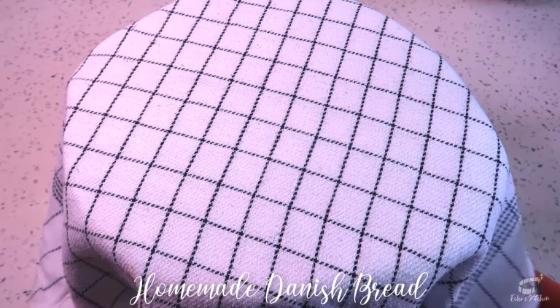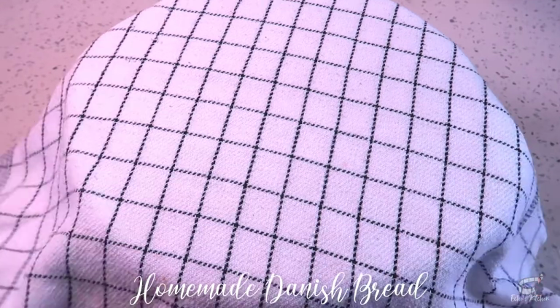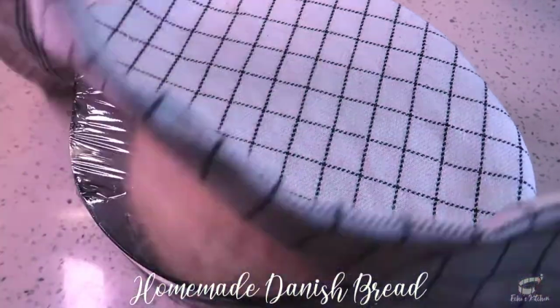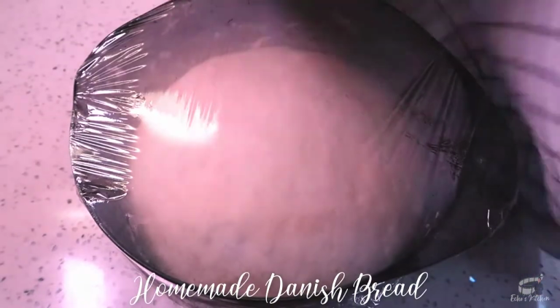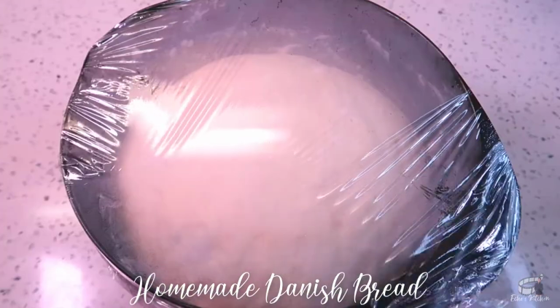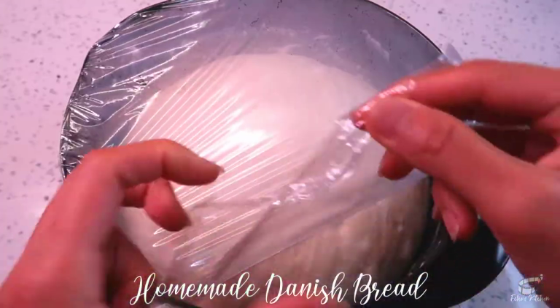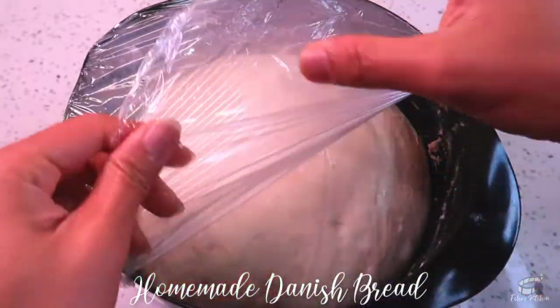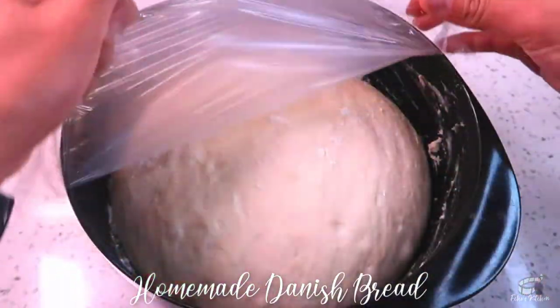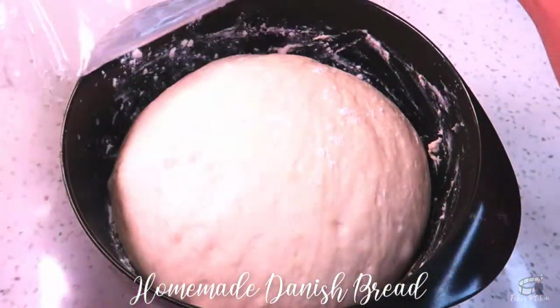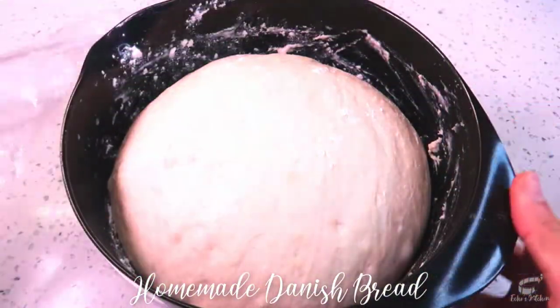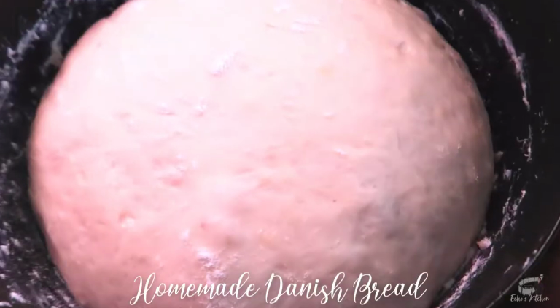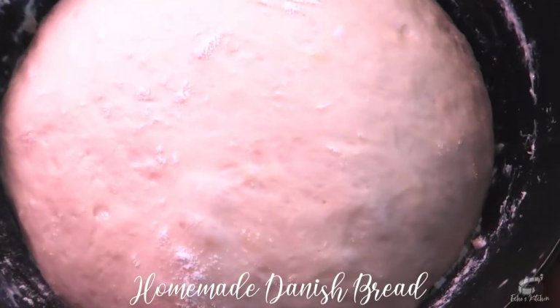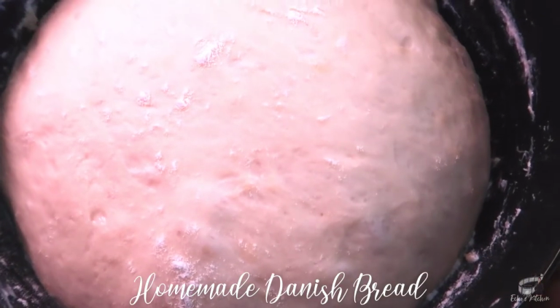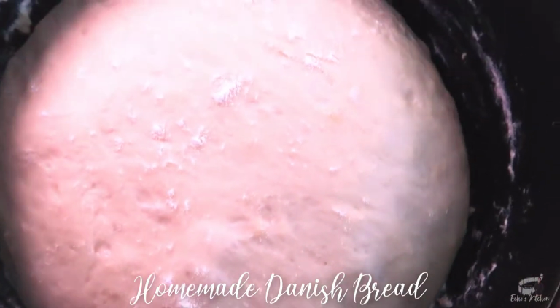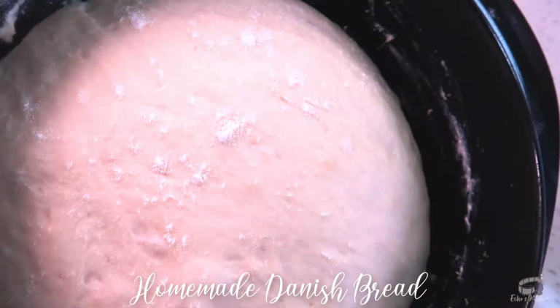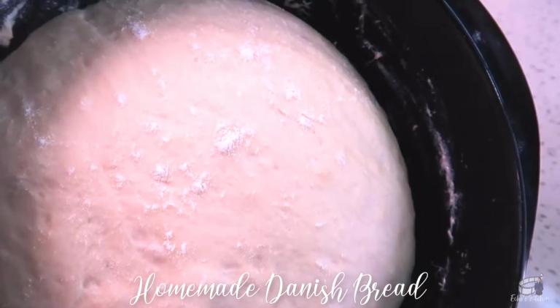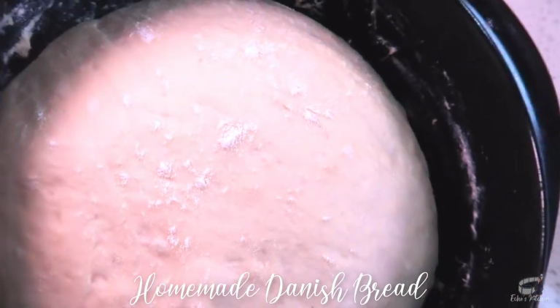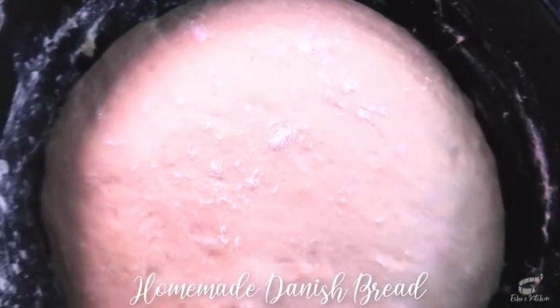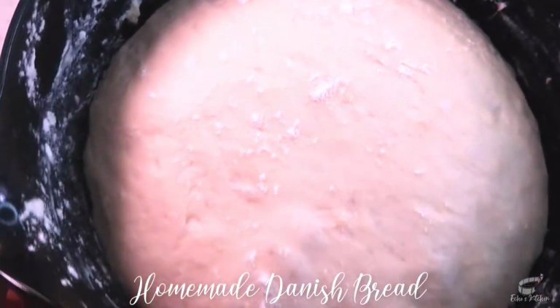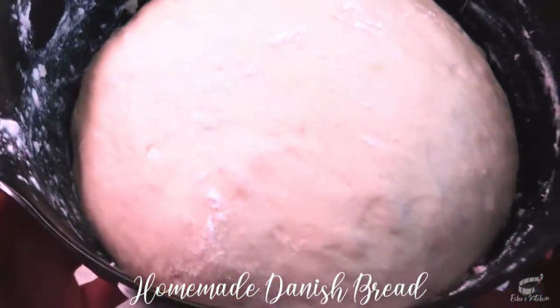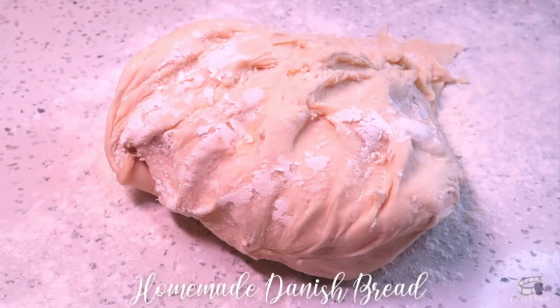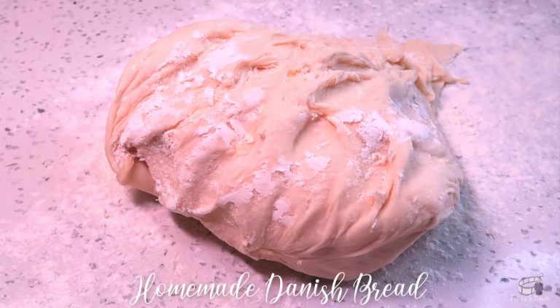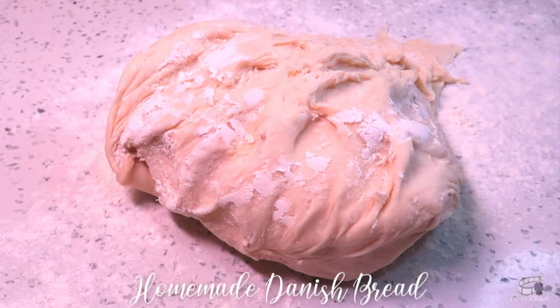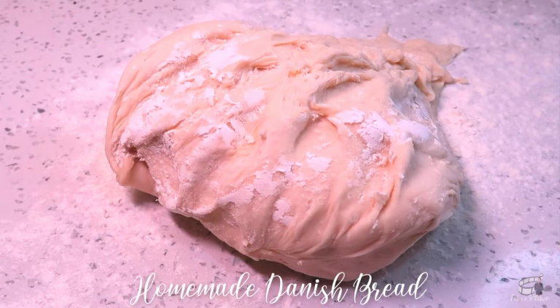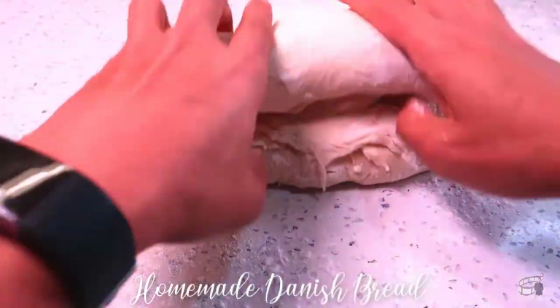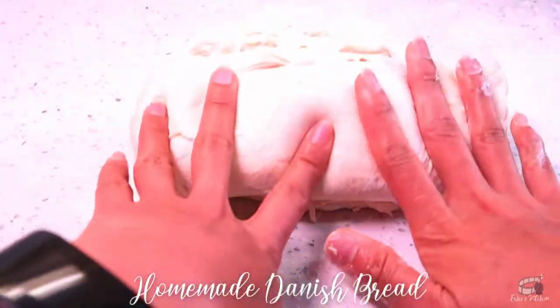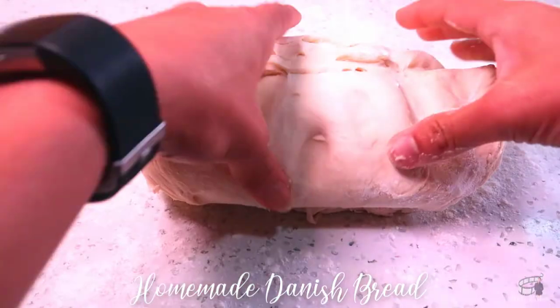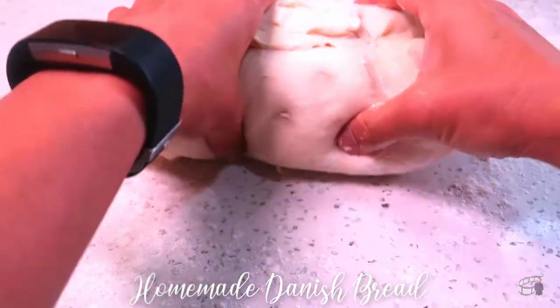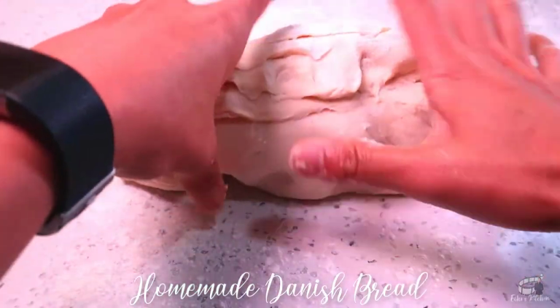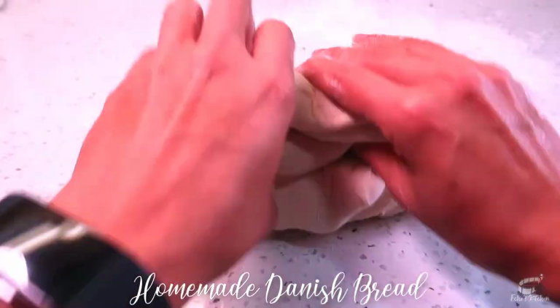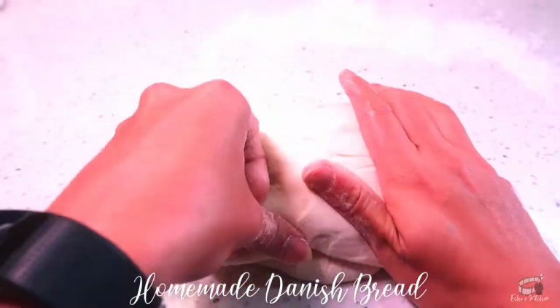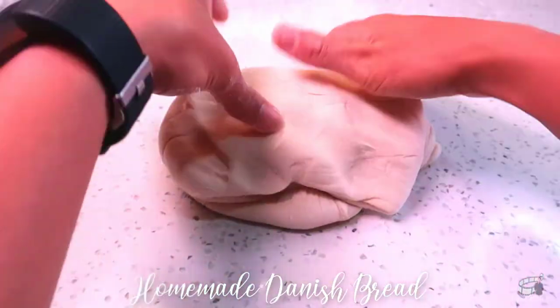When the dough has doubled in size, it's ready for the second kneading process. Transfer the dough into a floured workspace, knock the air out from the dough, and knead for several minutes.